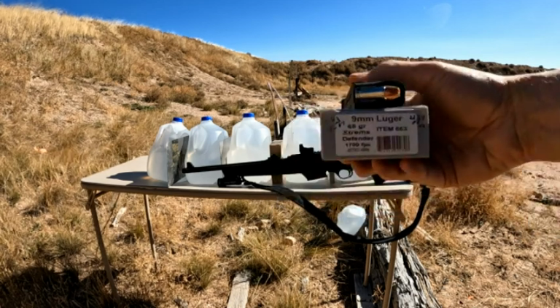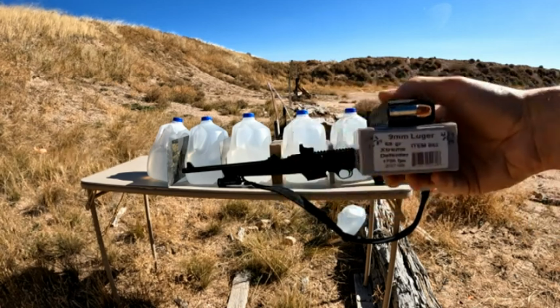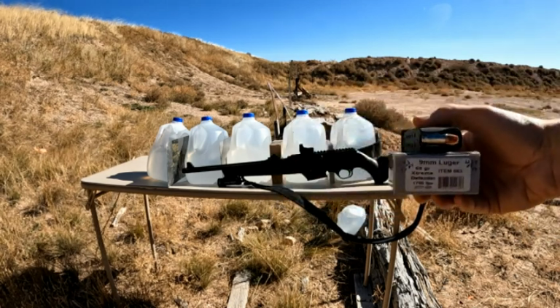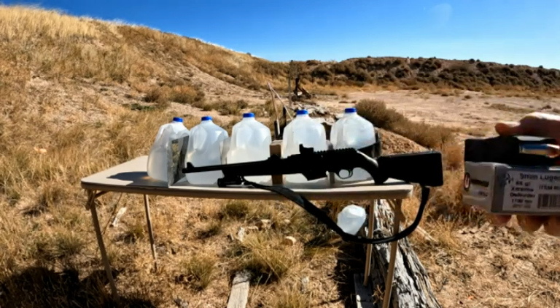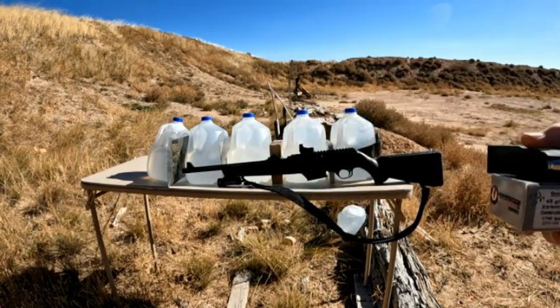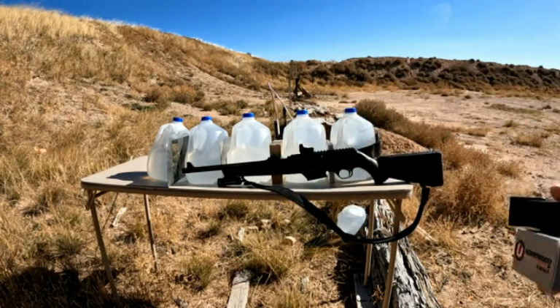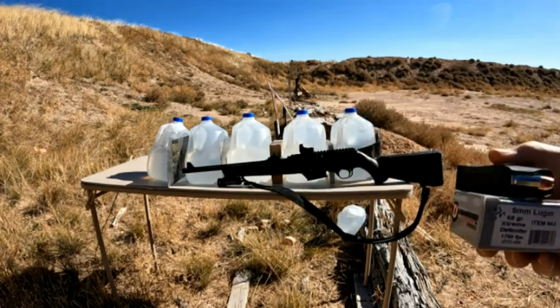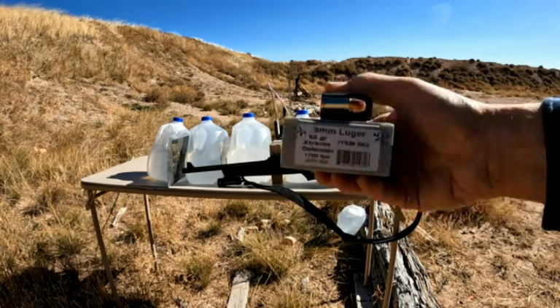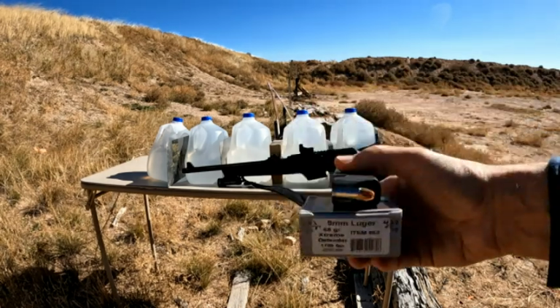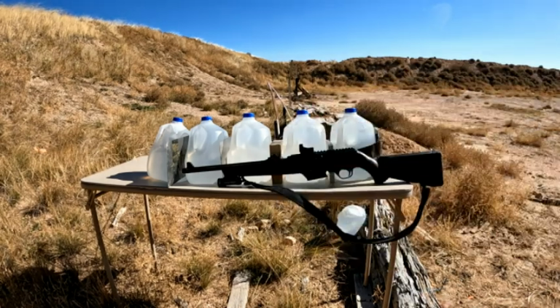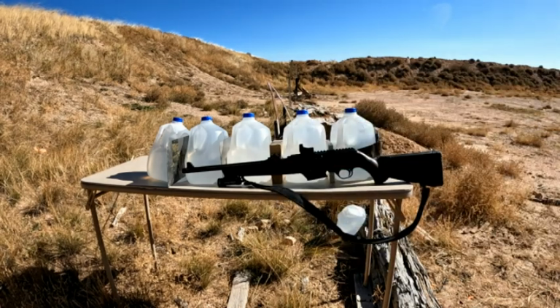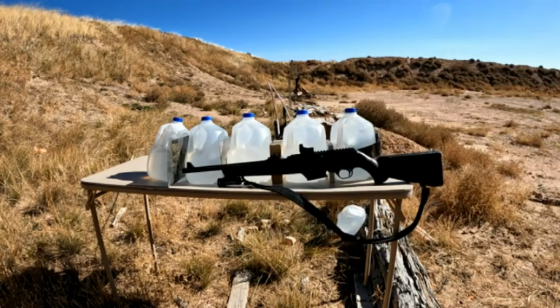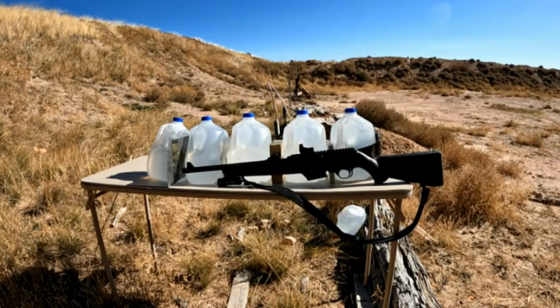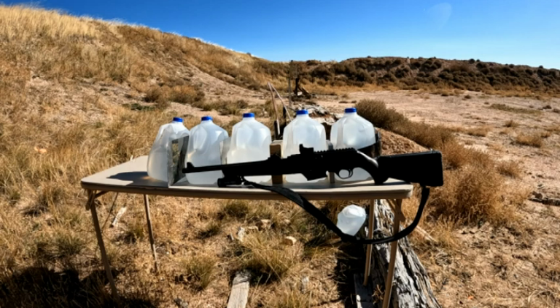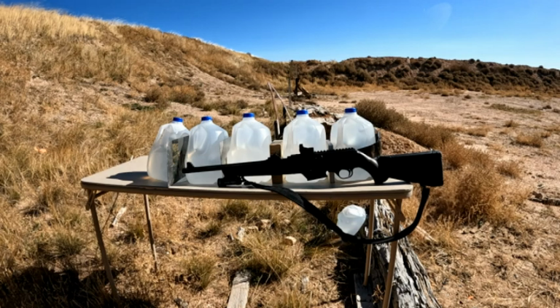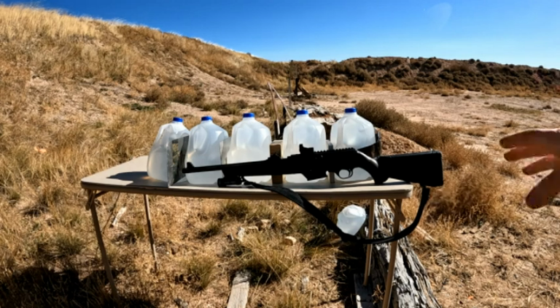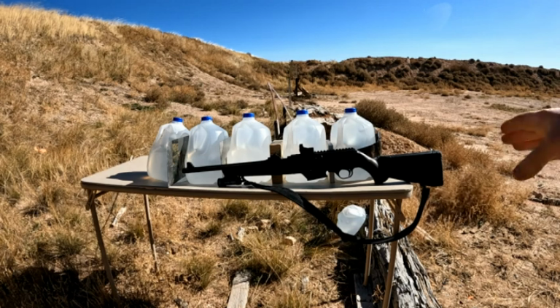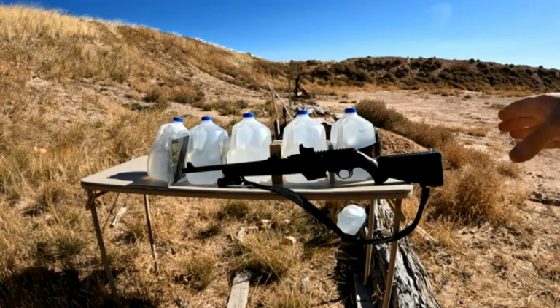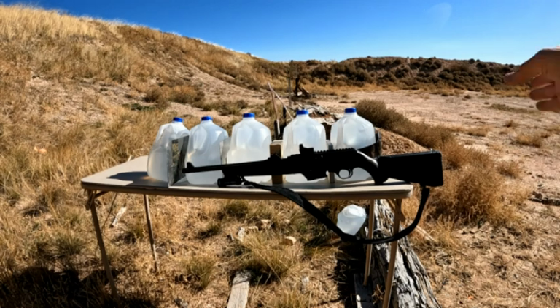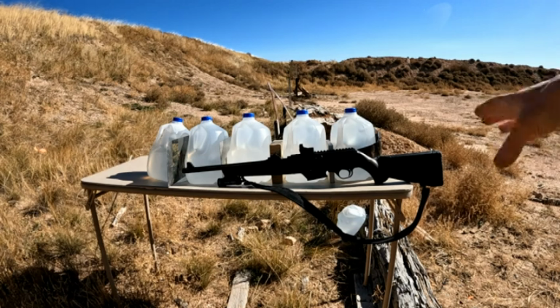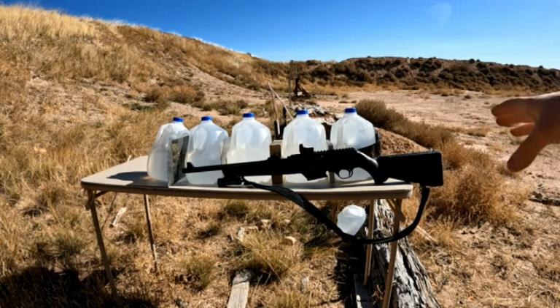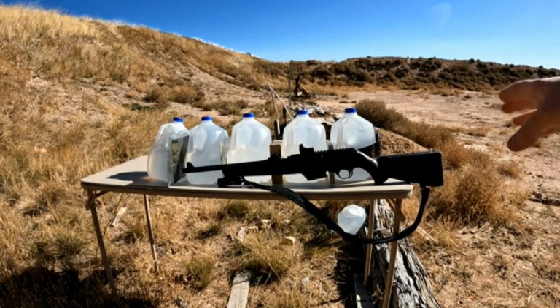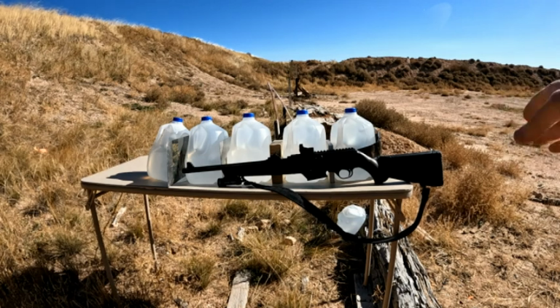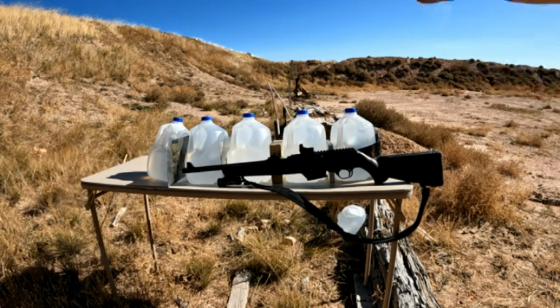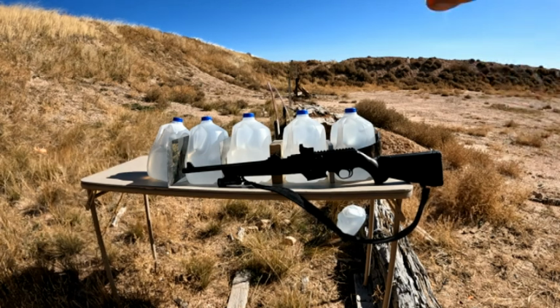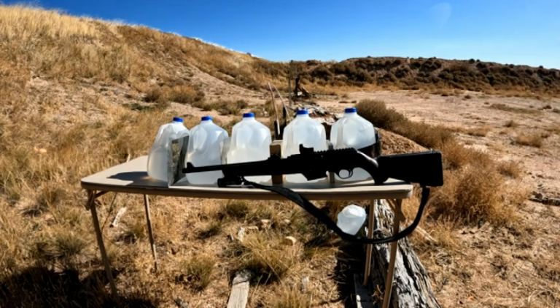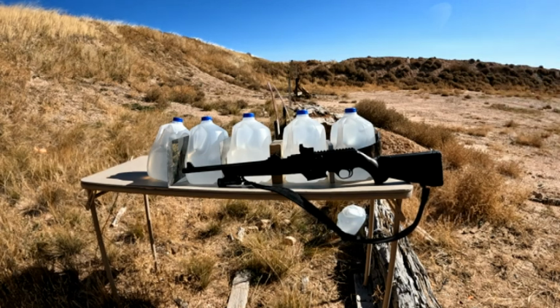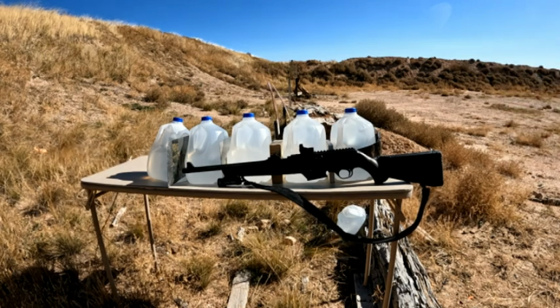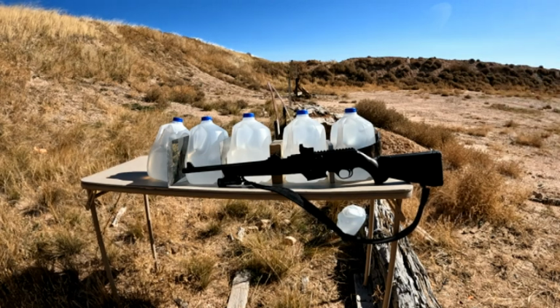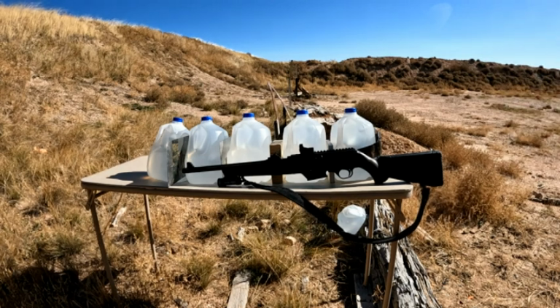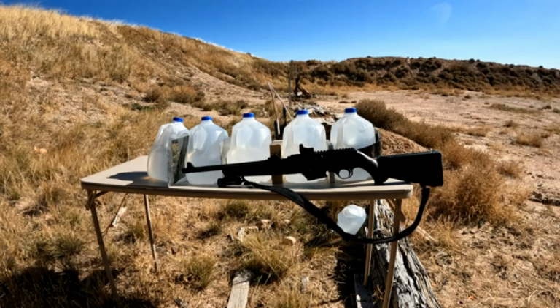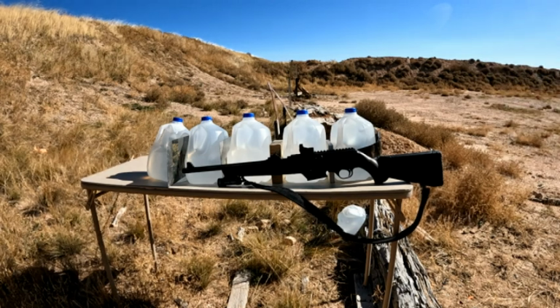I have a panel of 3A body armor in front of the first jug, and it's backed up by other media that it probably won't get to.